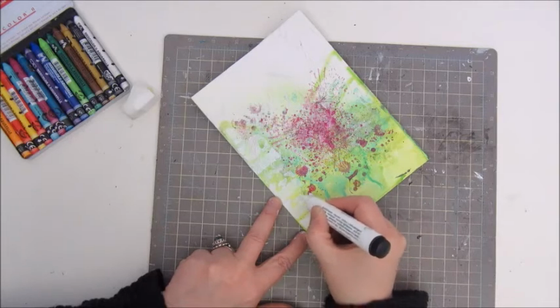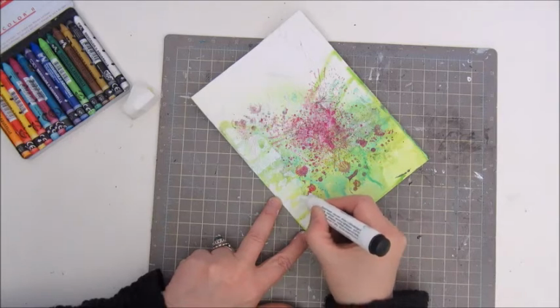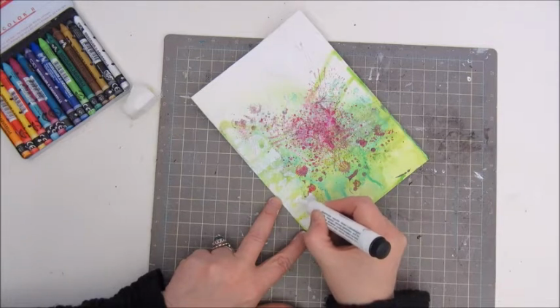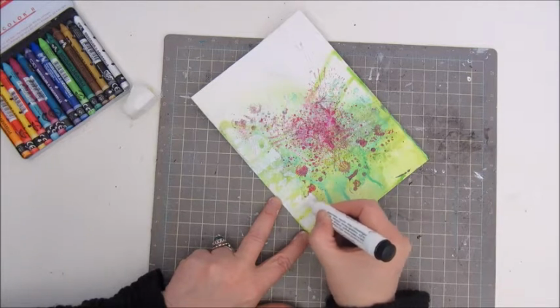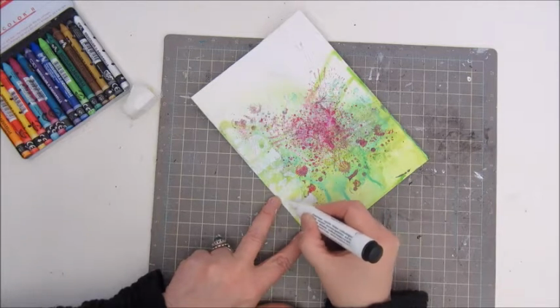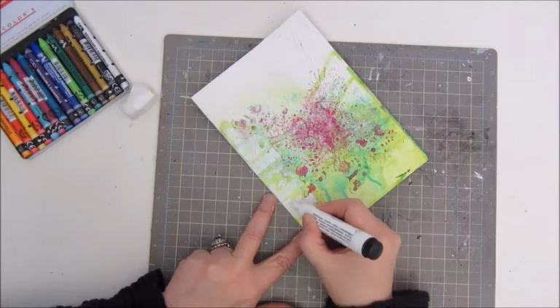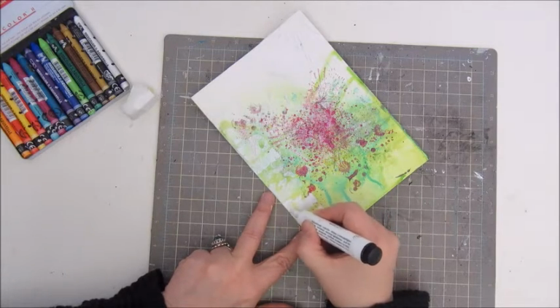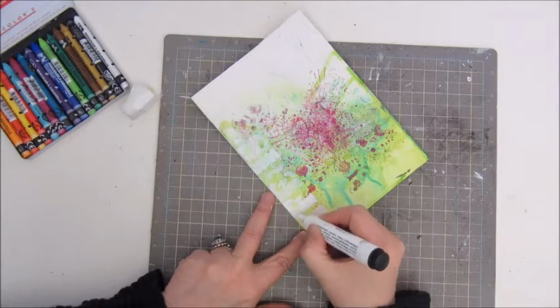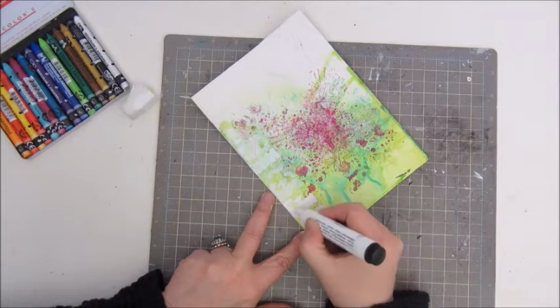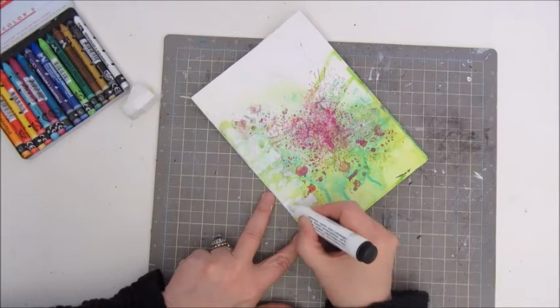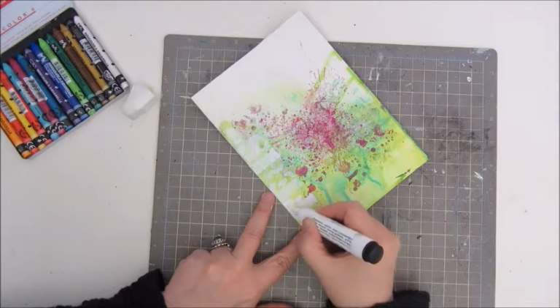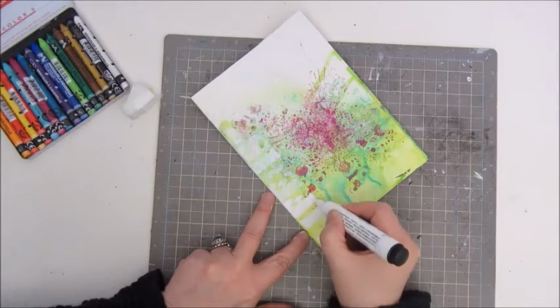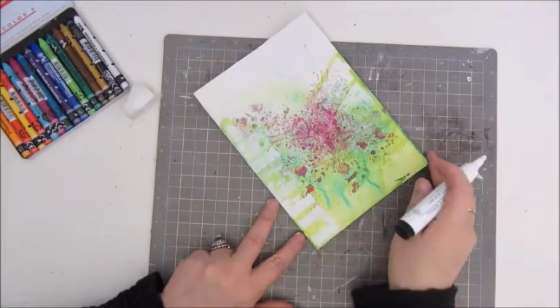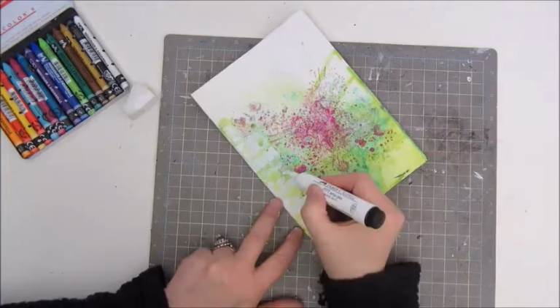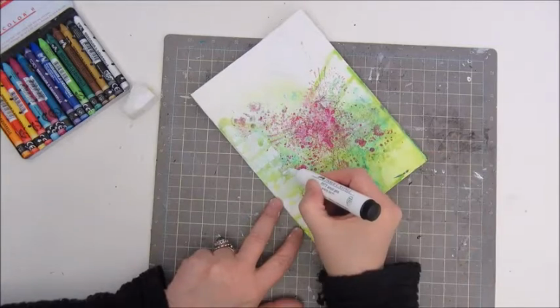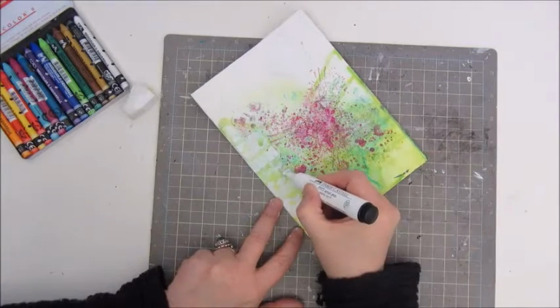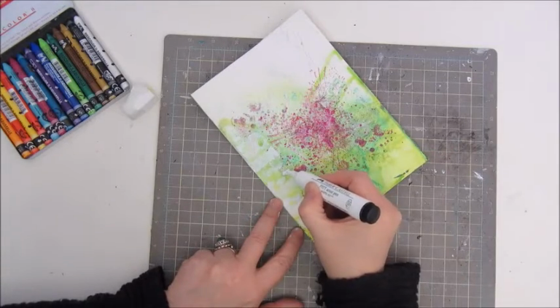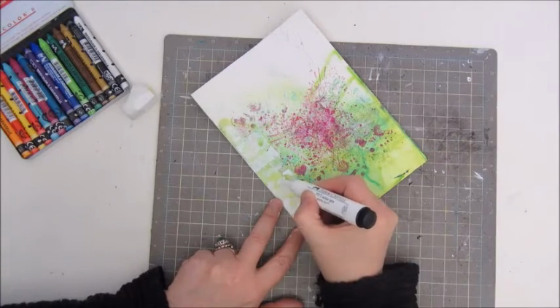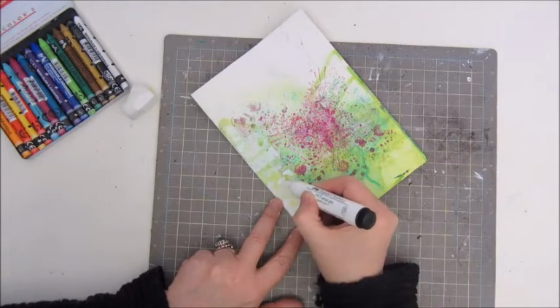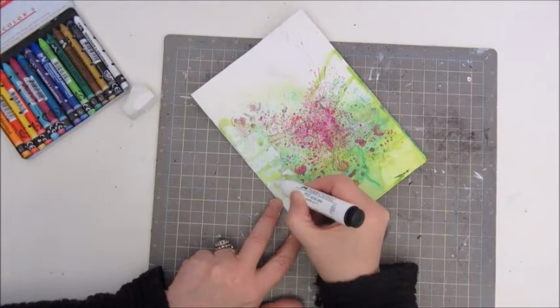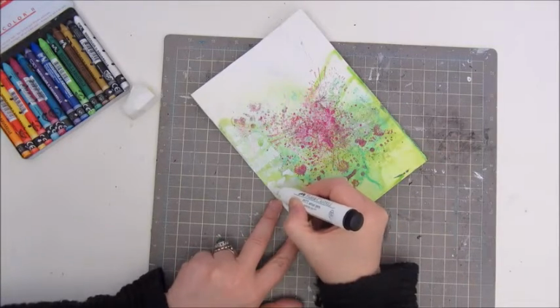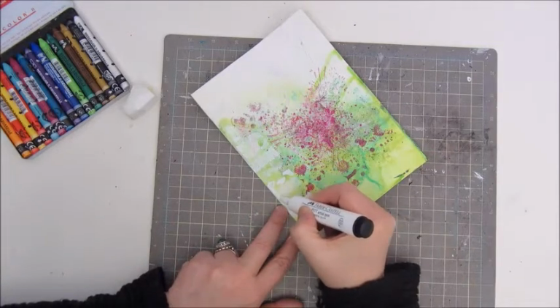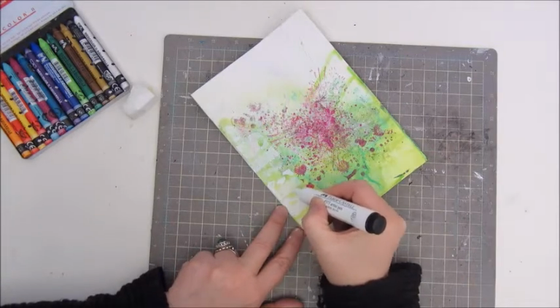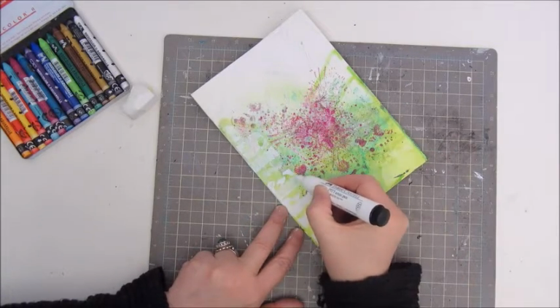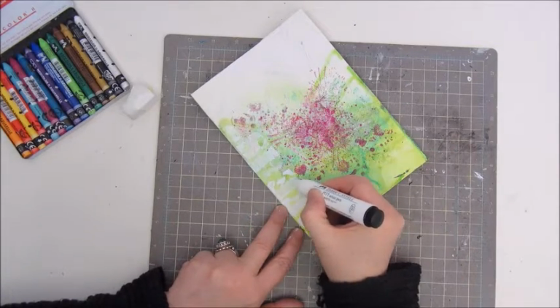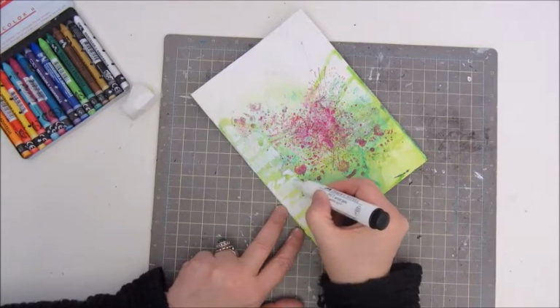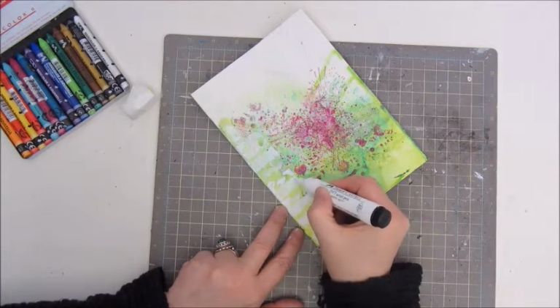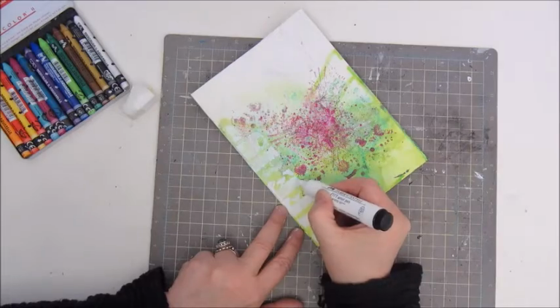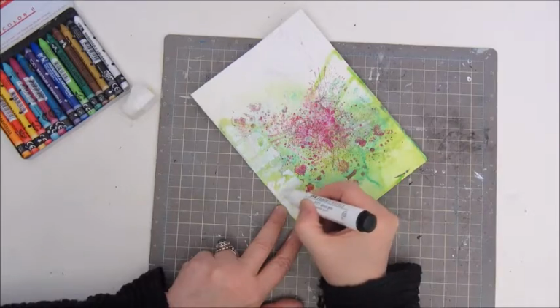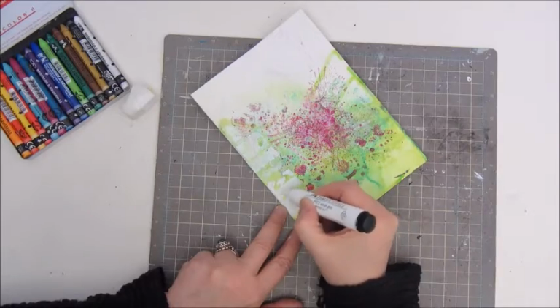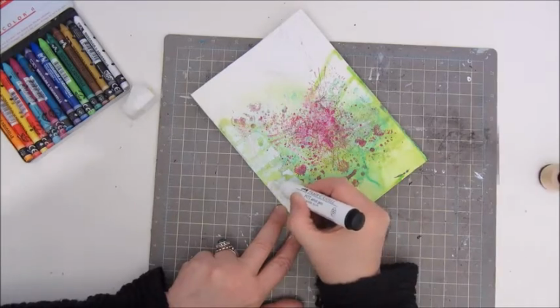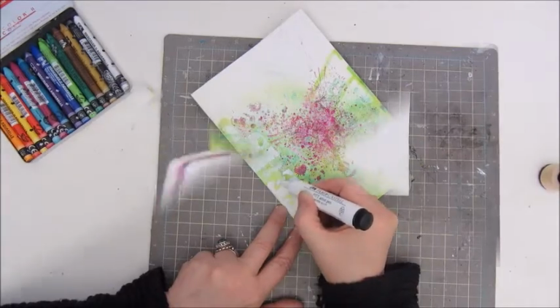Here I am colouring those letters with the Faber Castell Artist Pit Pen in white to try and make them stand out more.